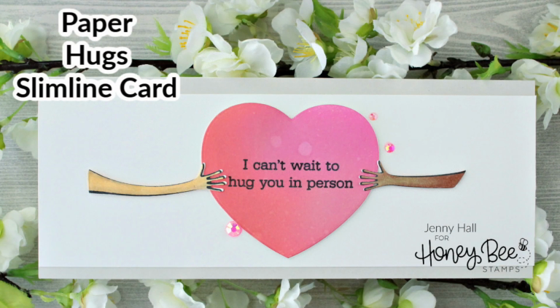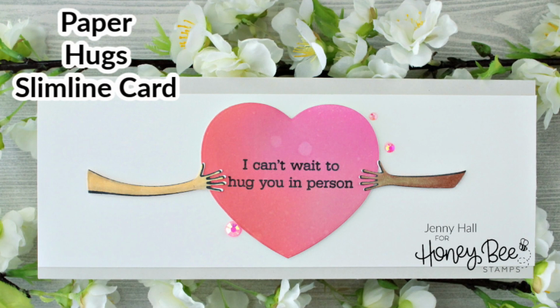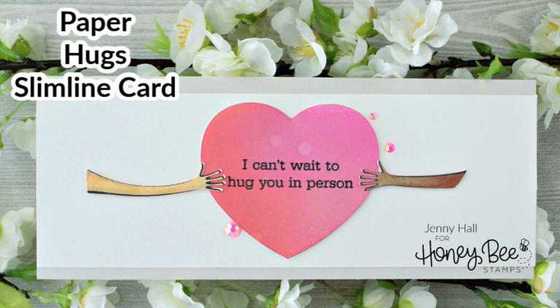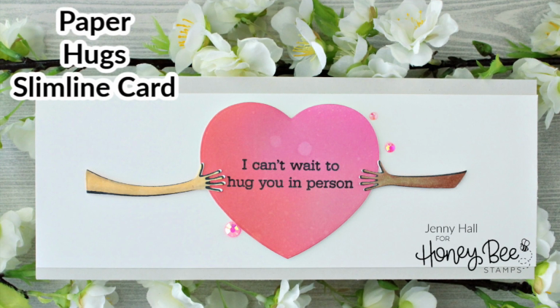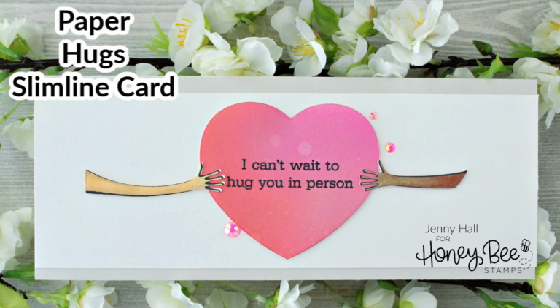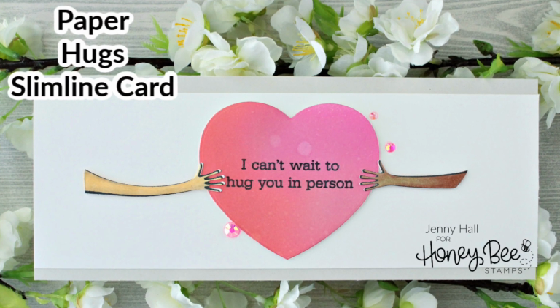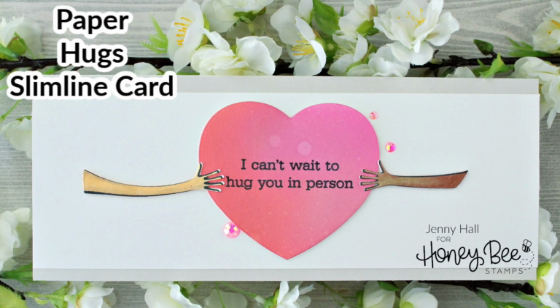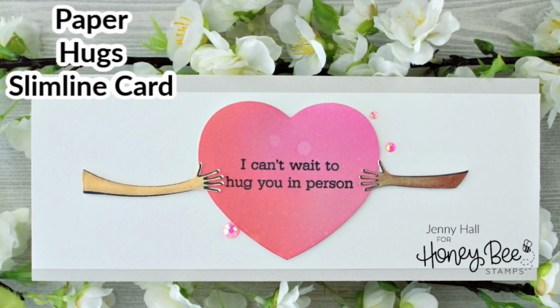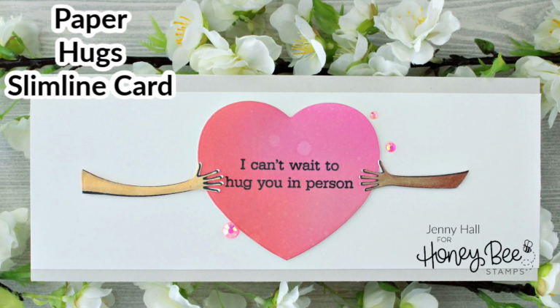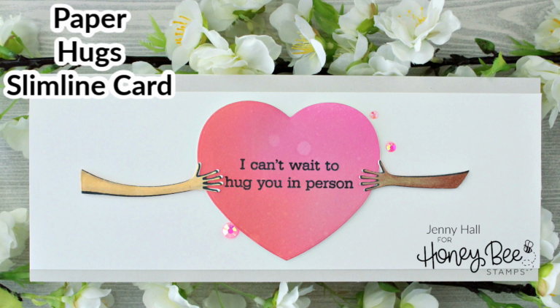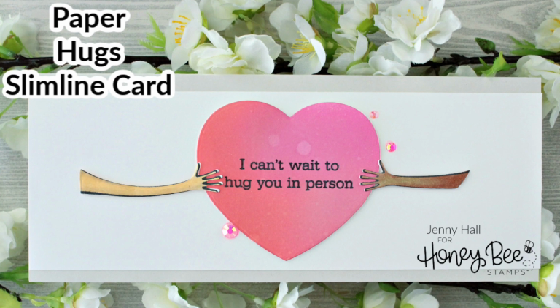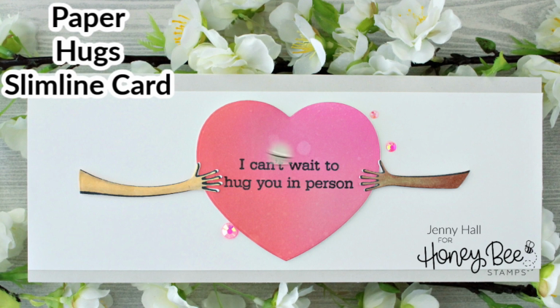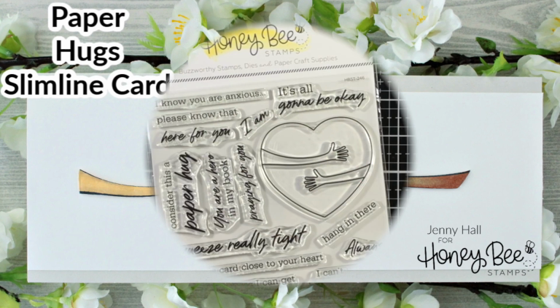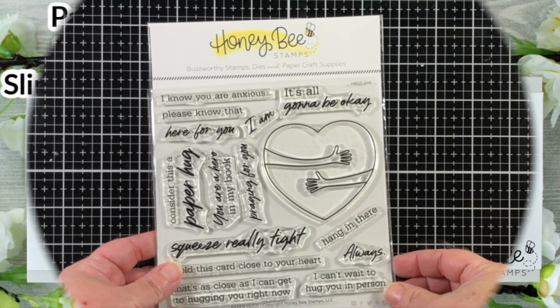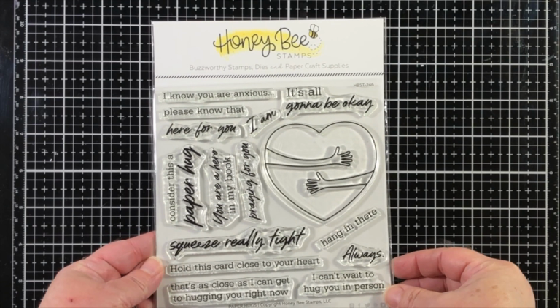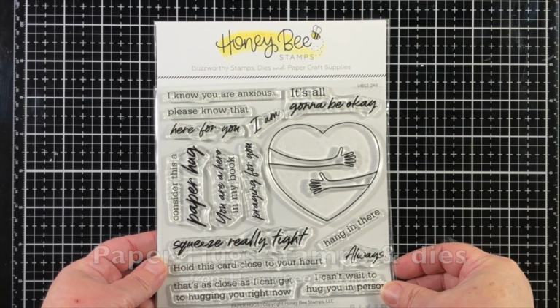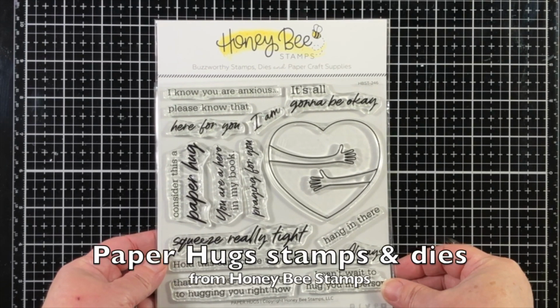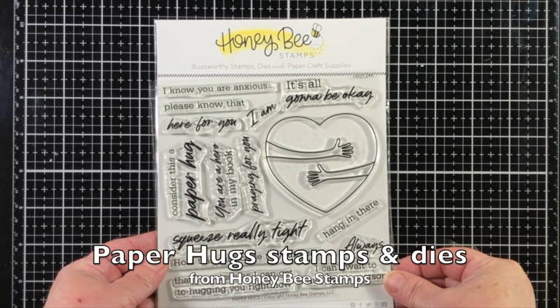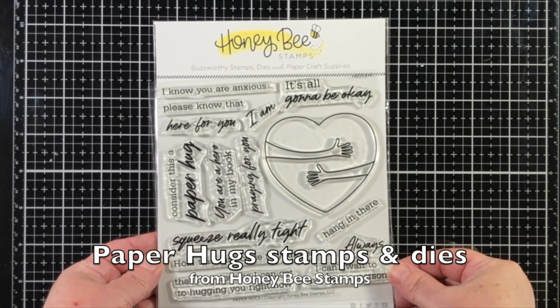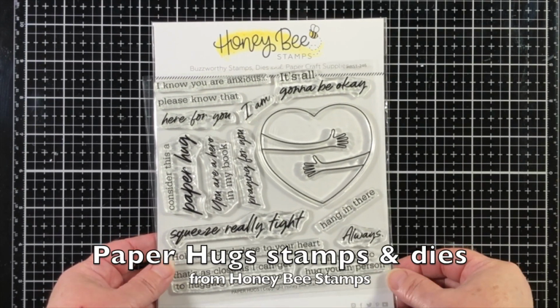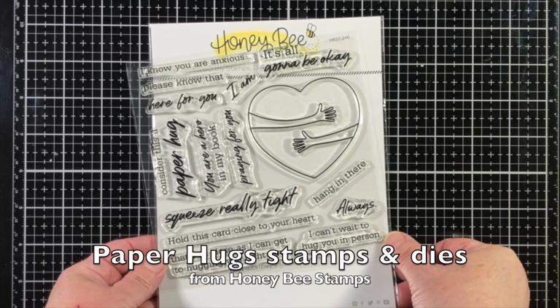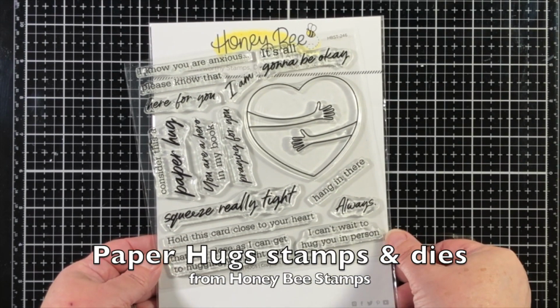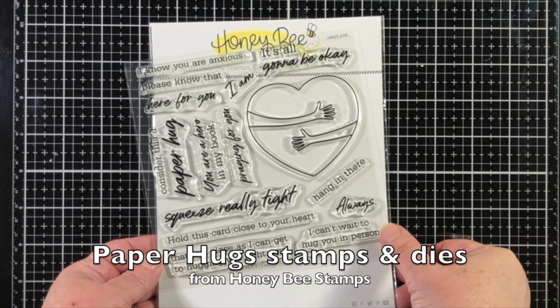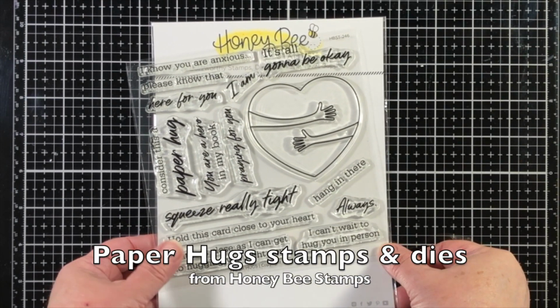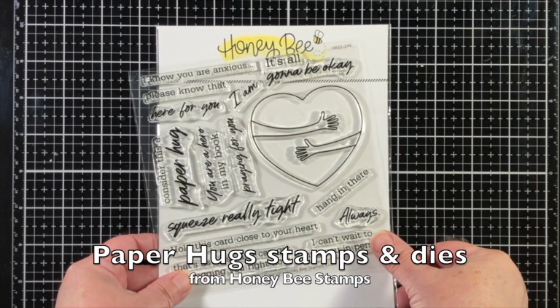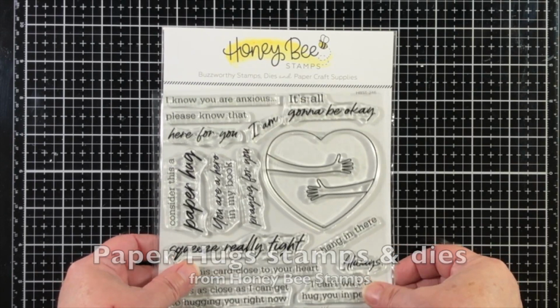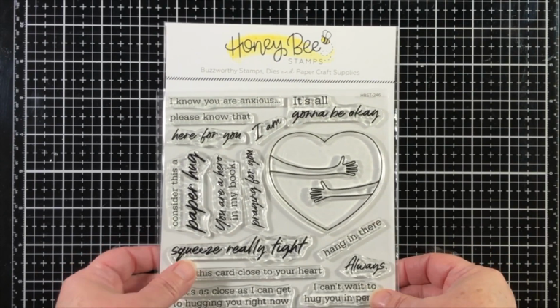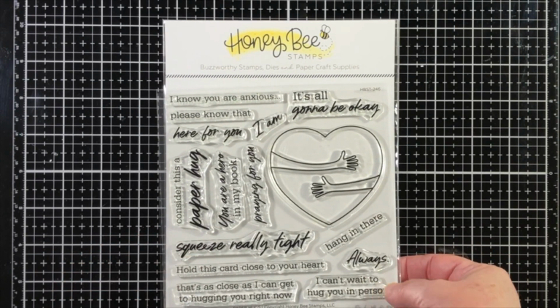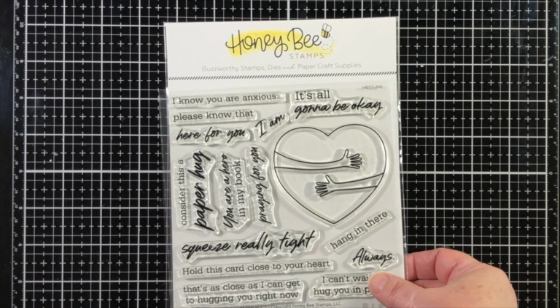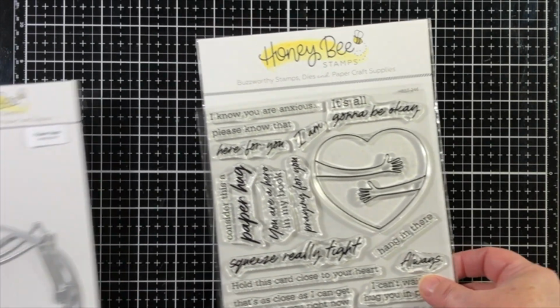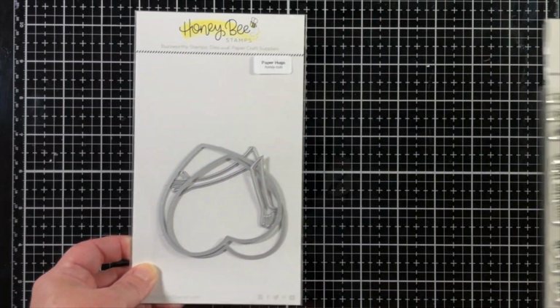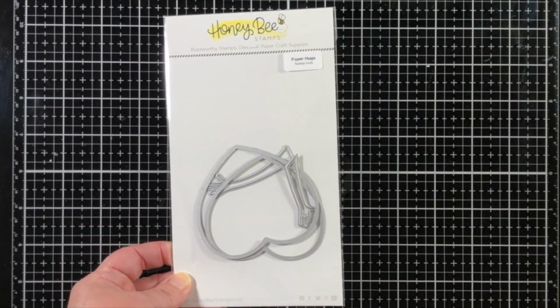Hello, Jenny Hall here for Honey Bee Stamps. Today I'm creating a slimline card with the Paper Hugs Stamps and Dies from Honey Bee Stamps.